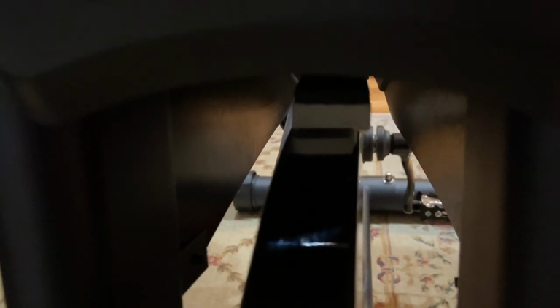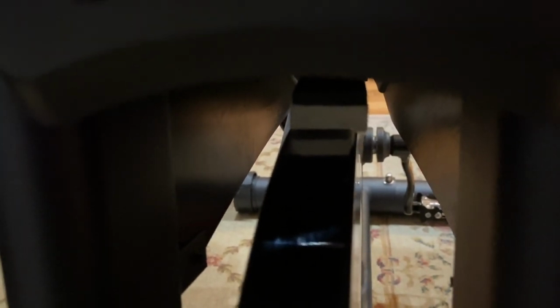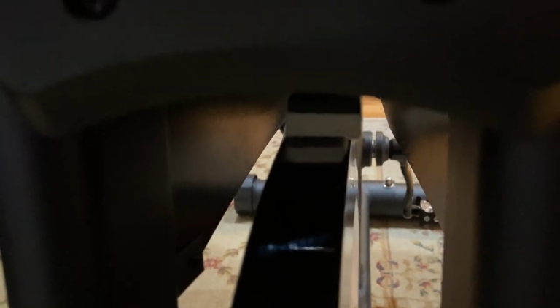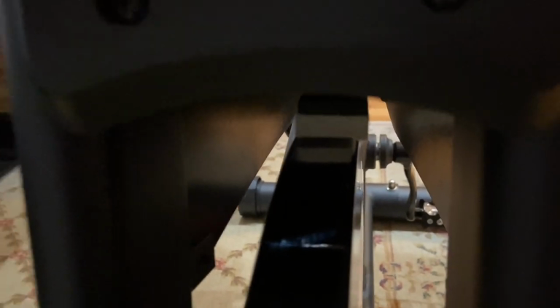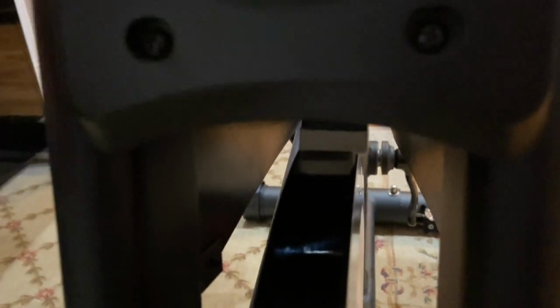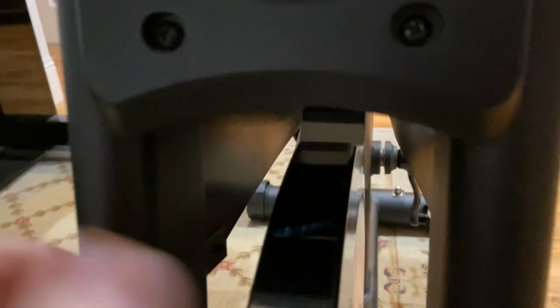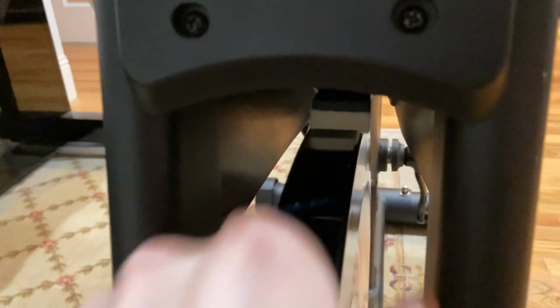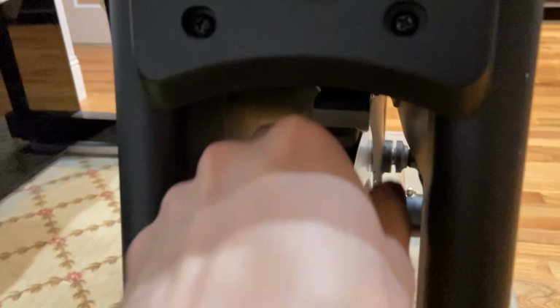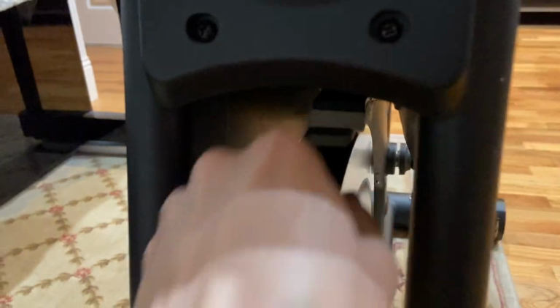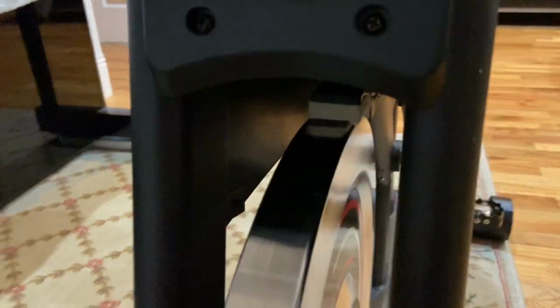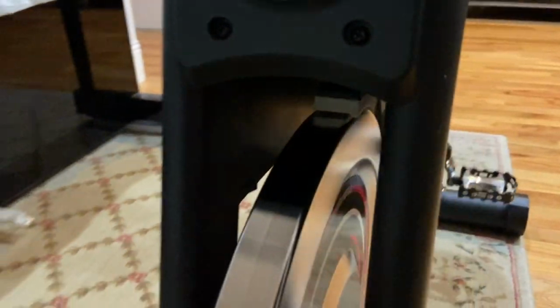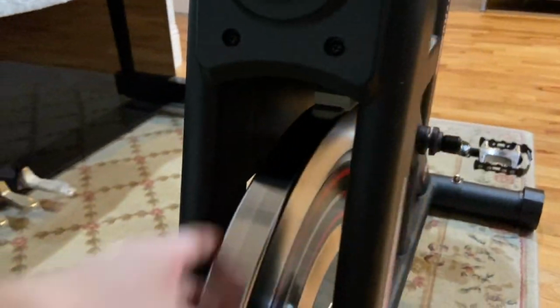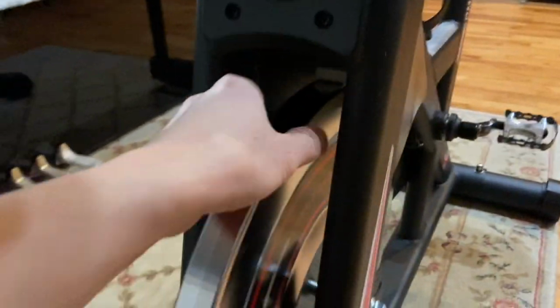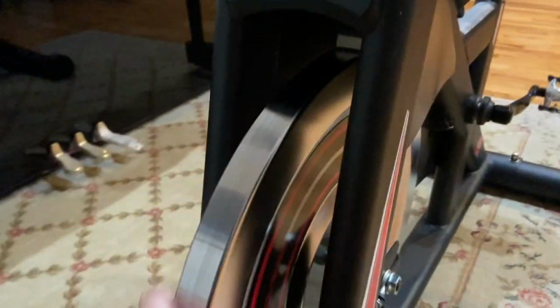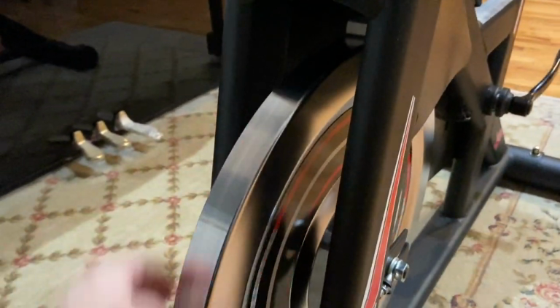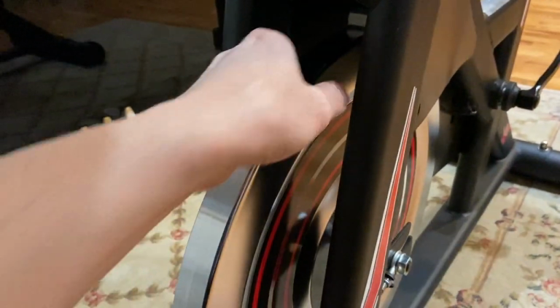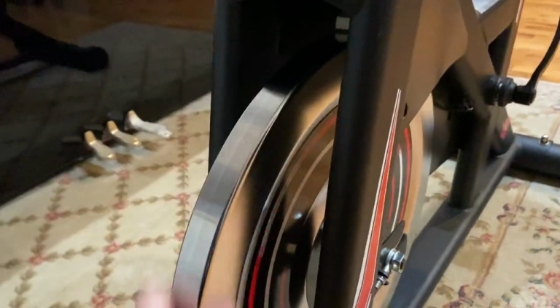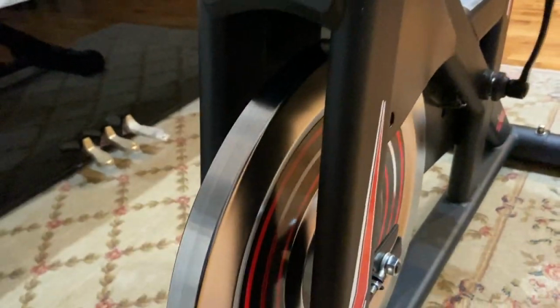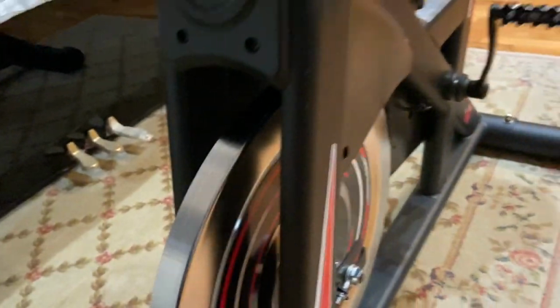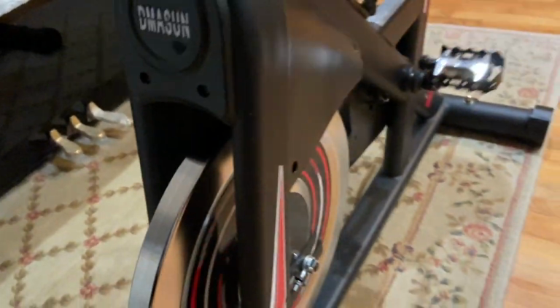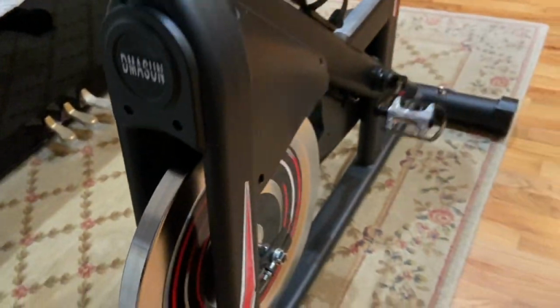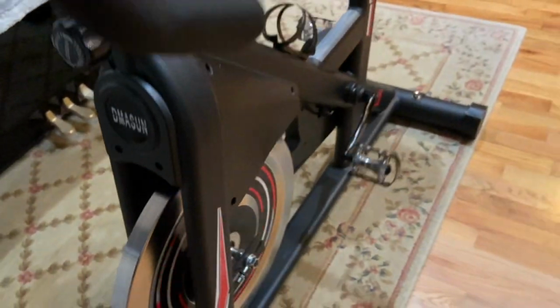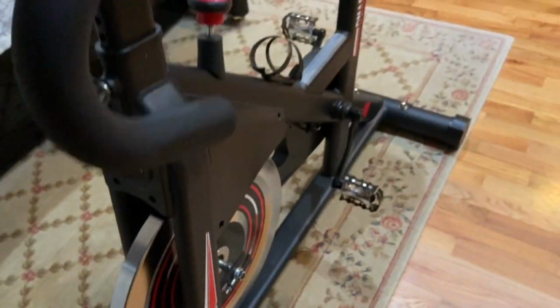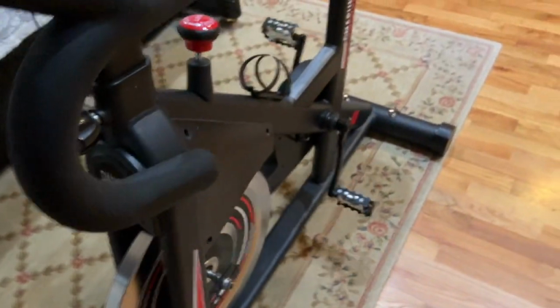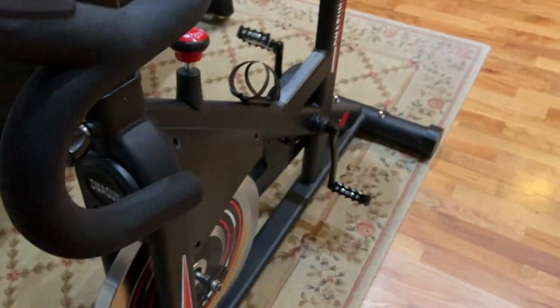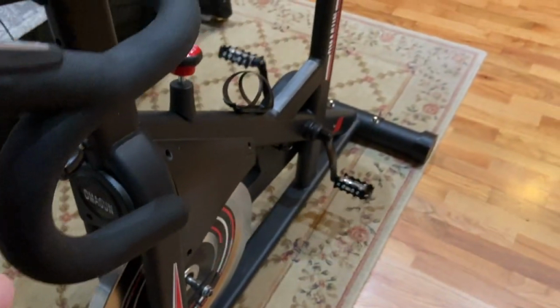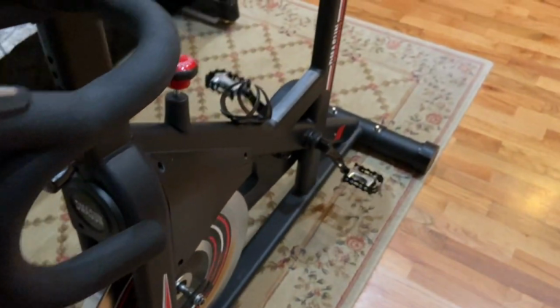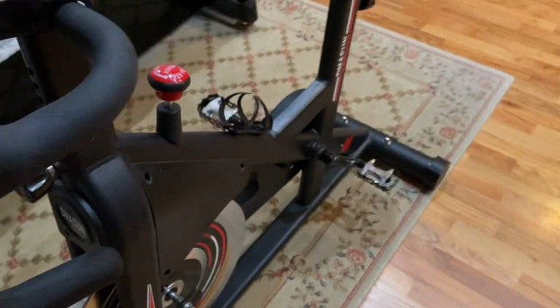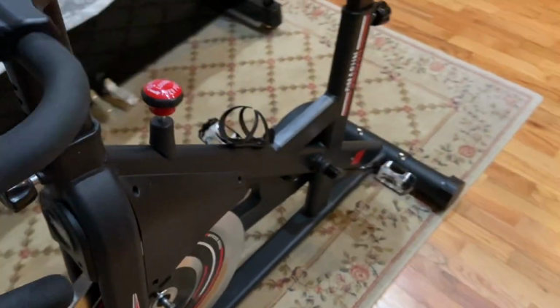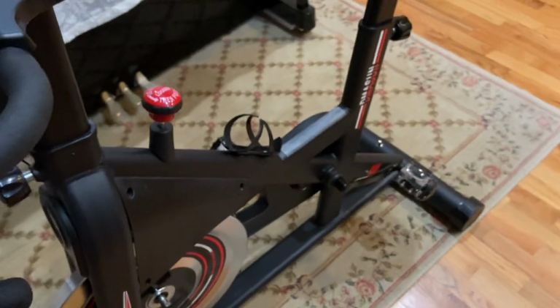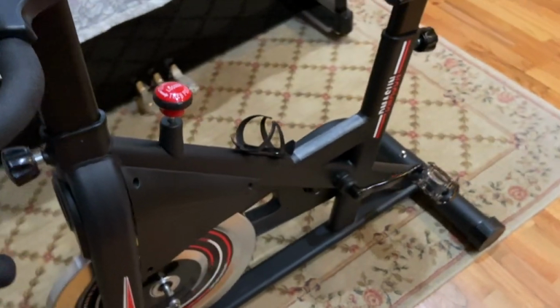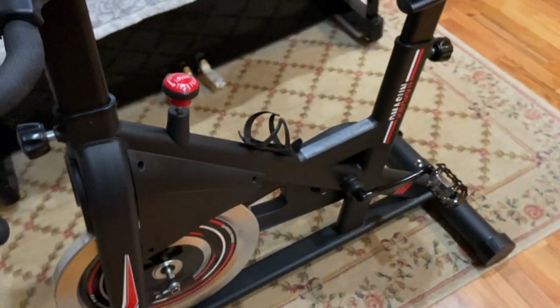Now the brake pad is not touching the flywheel anymore, and it is pretty quiet when it is running.